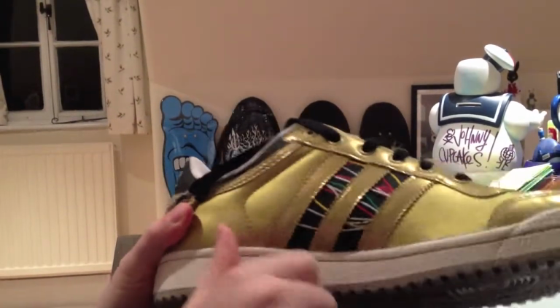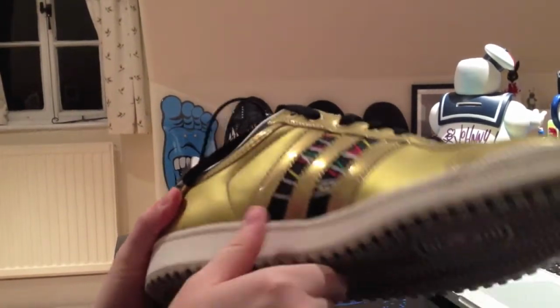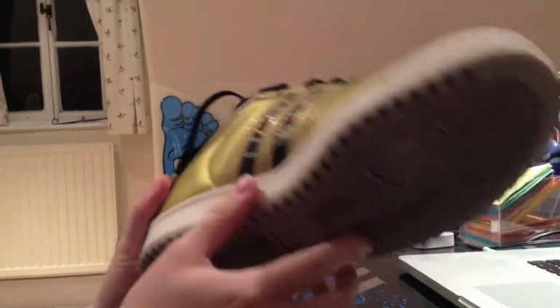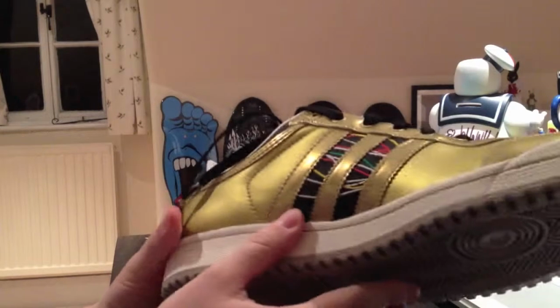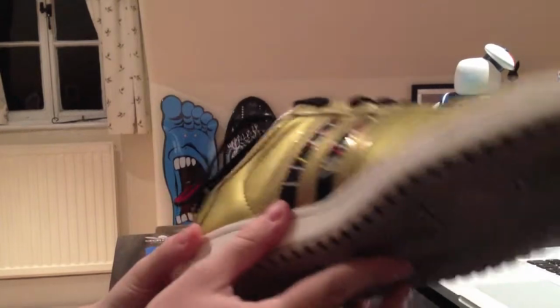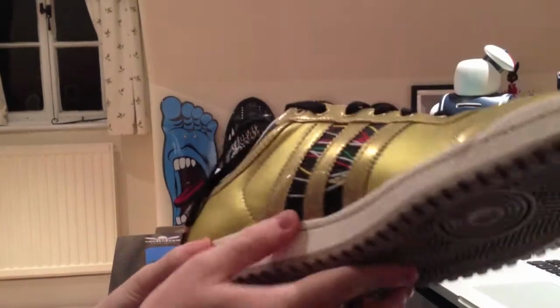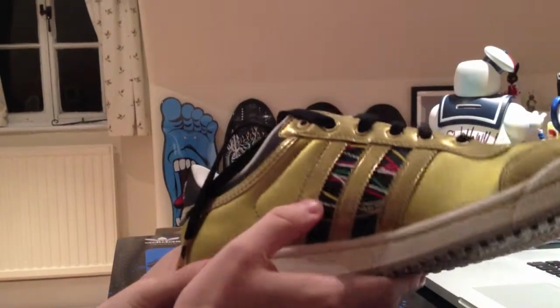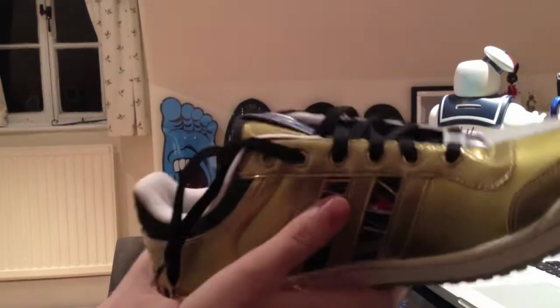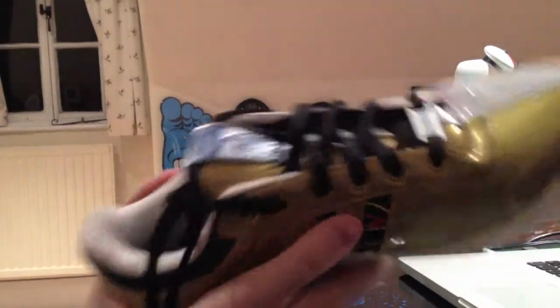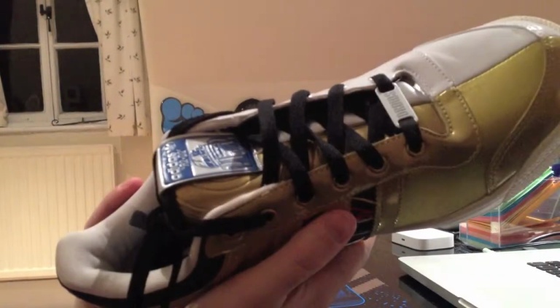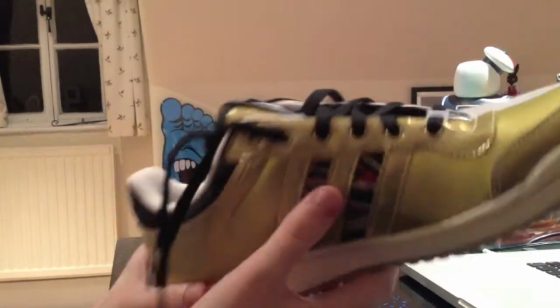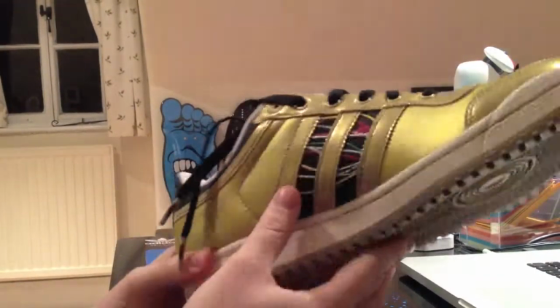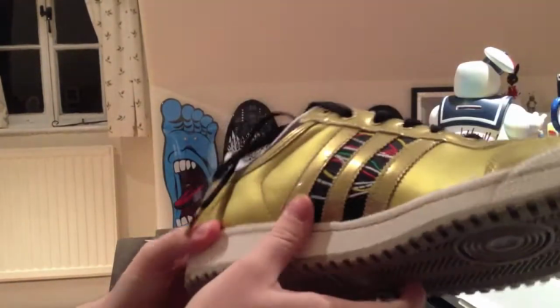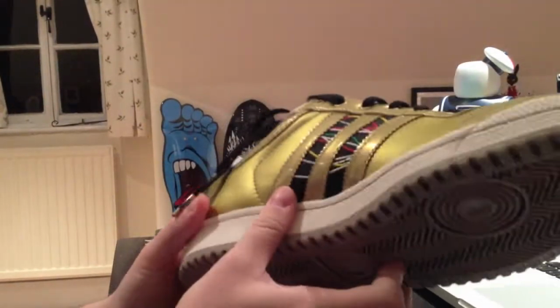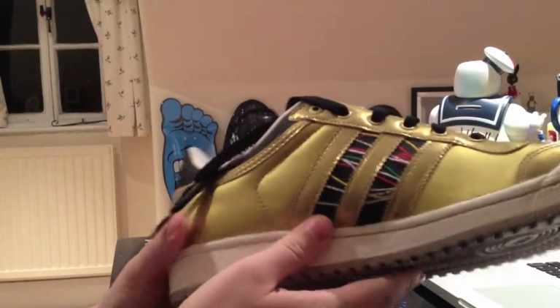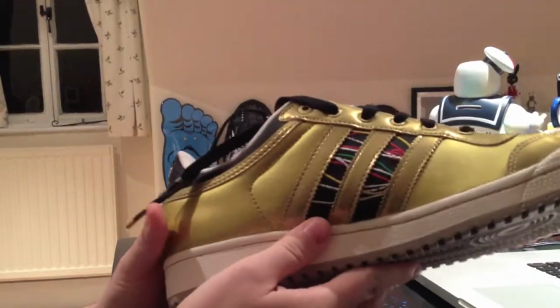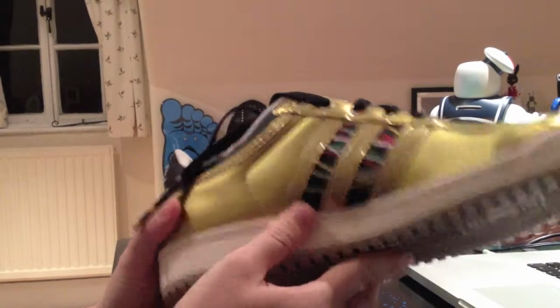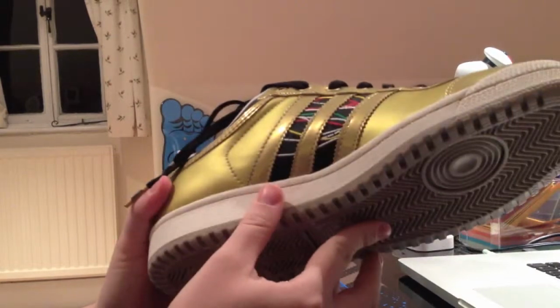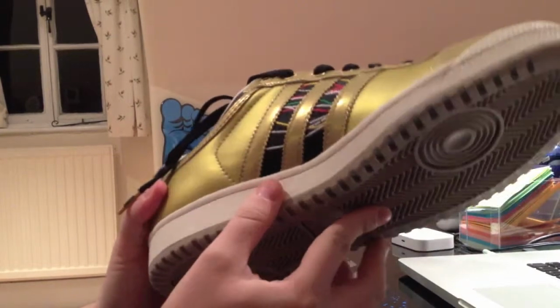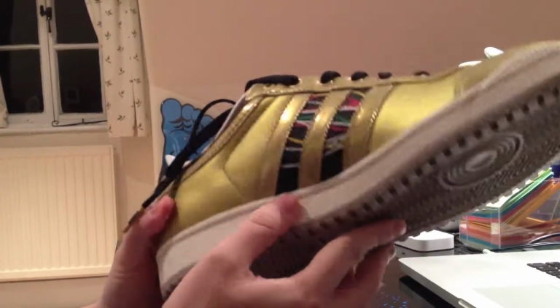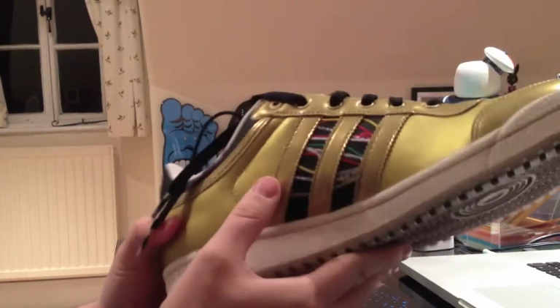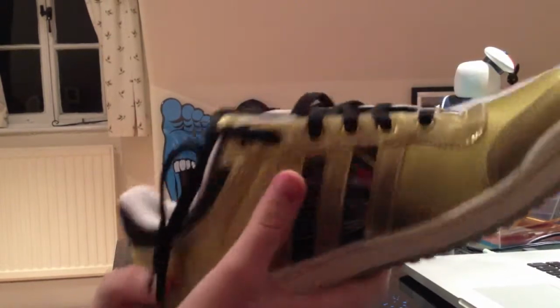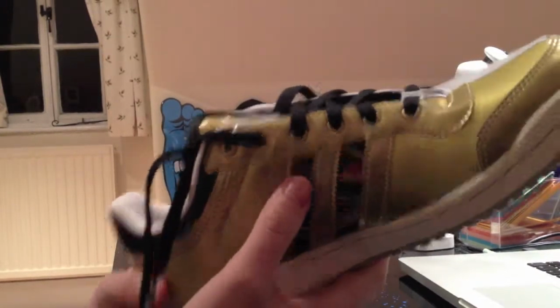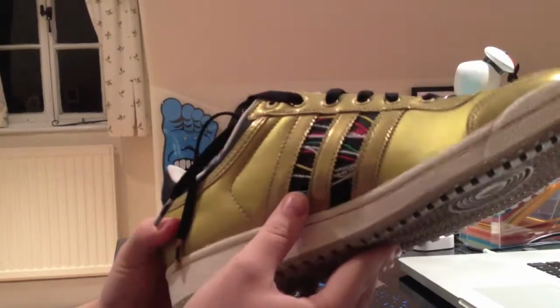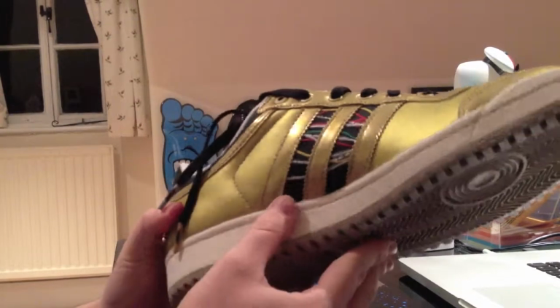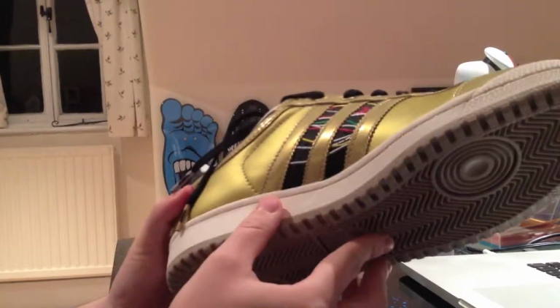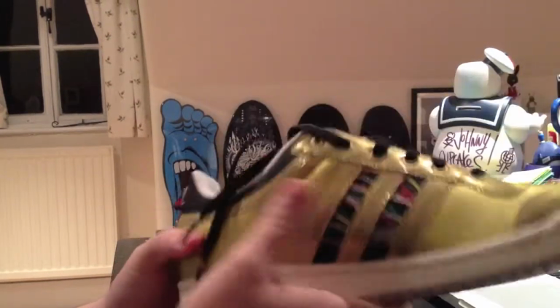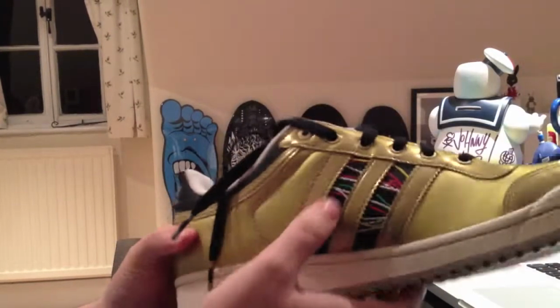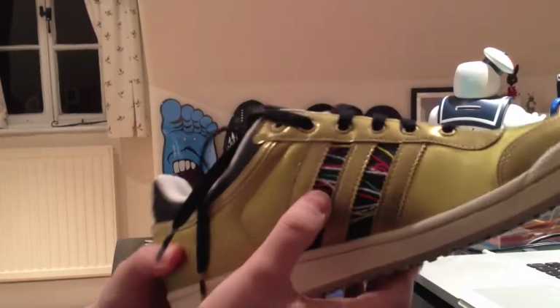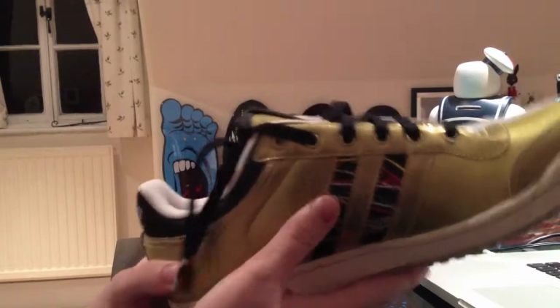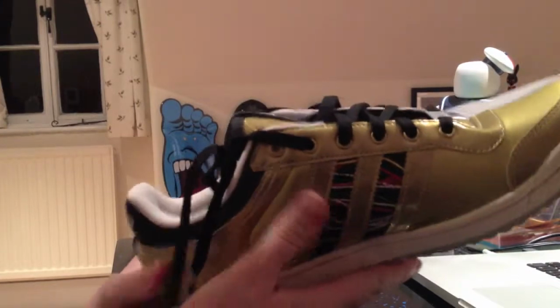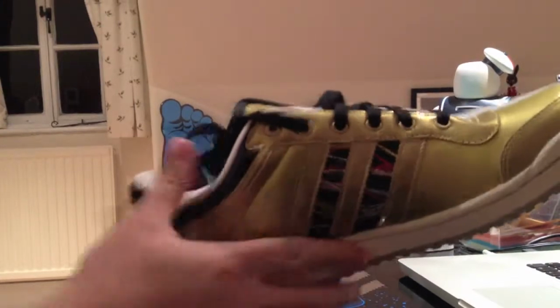I didn't realise this until I had a look at Star Wars again and watched the films. I realised that between C-3PO's abdomen area, he's kind of got this stitching in there, which I hadn't ever noticed before.